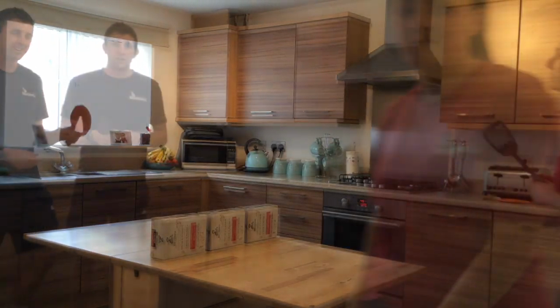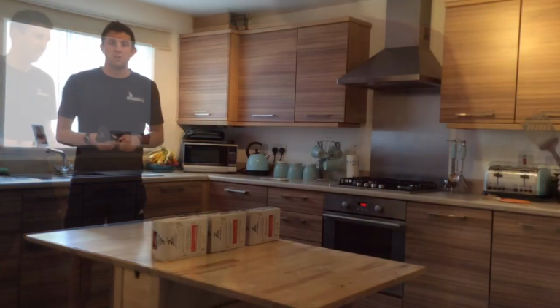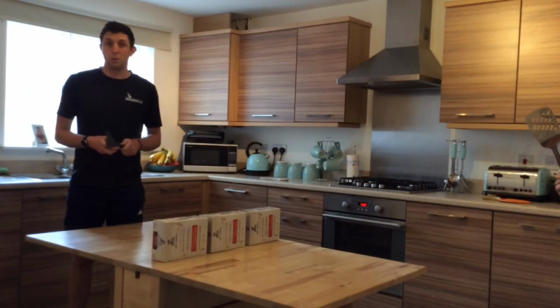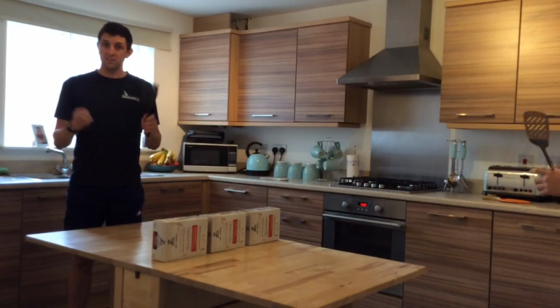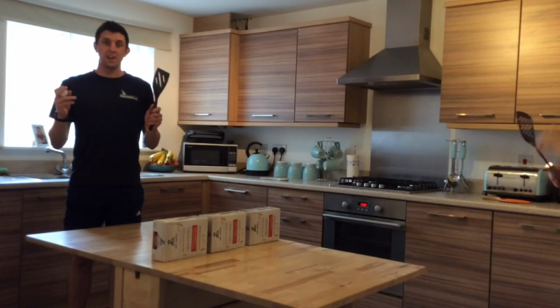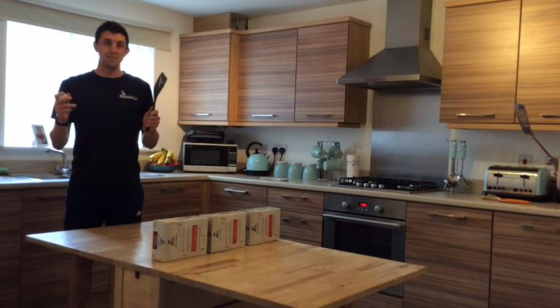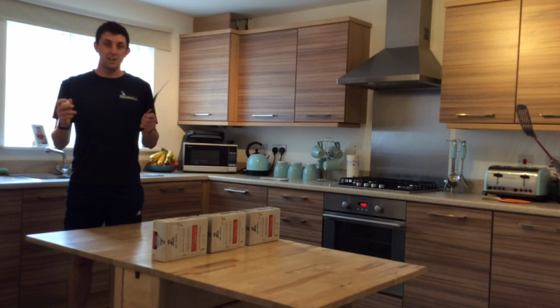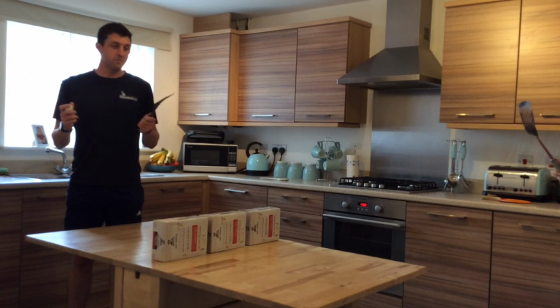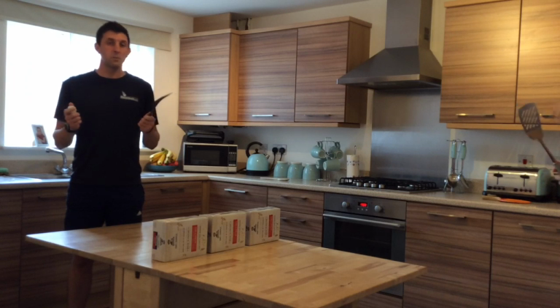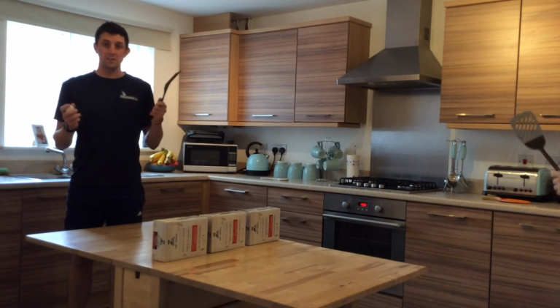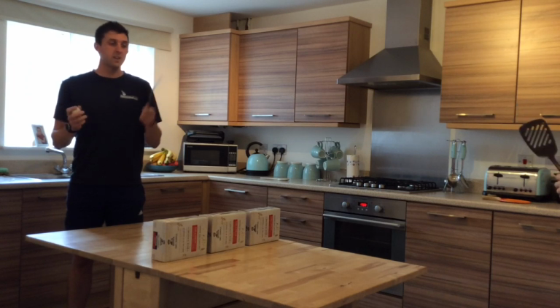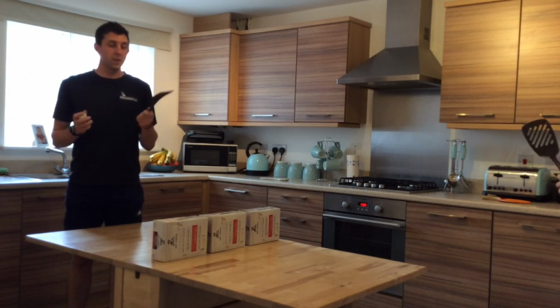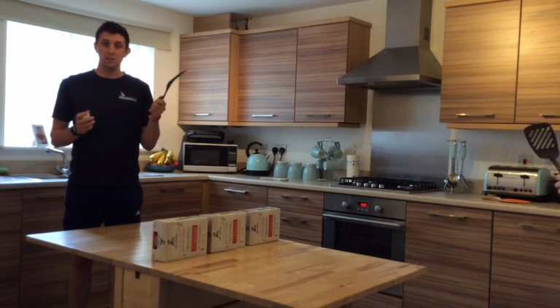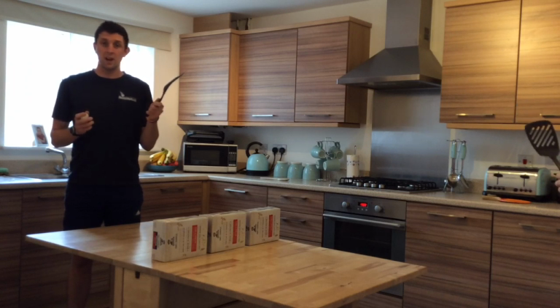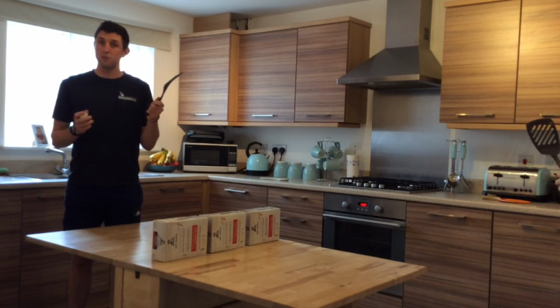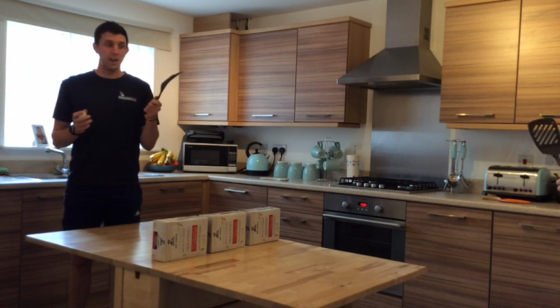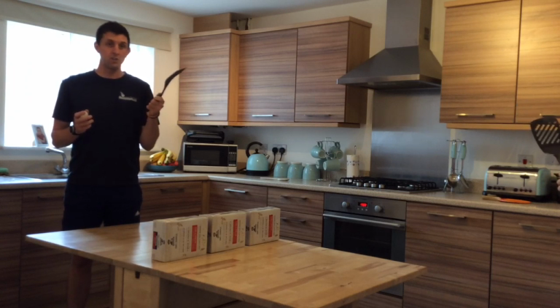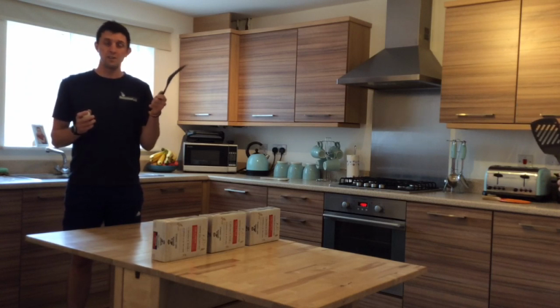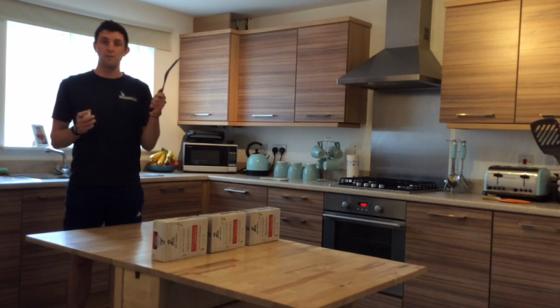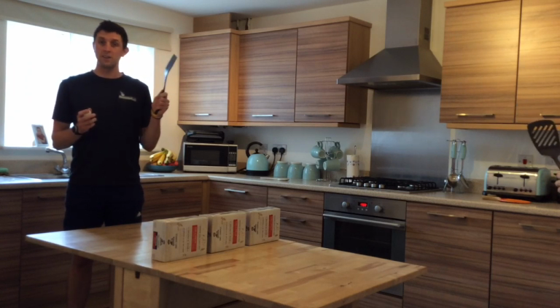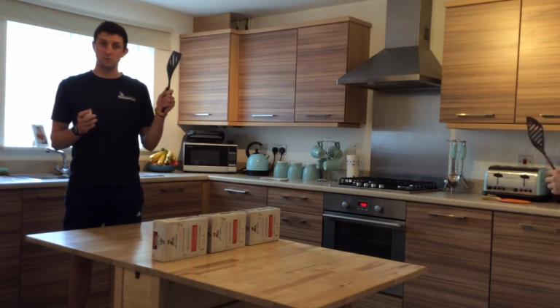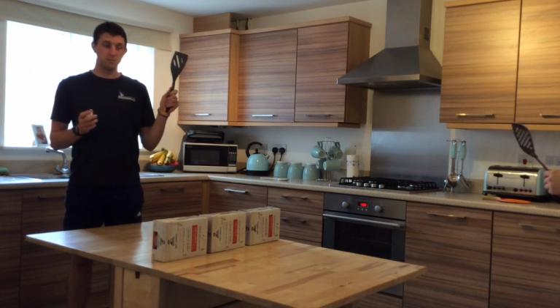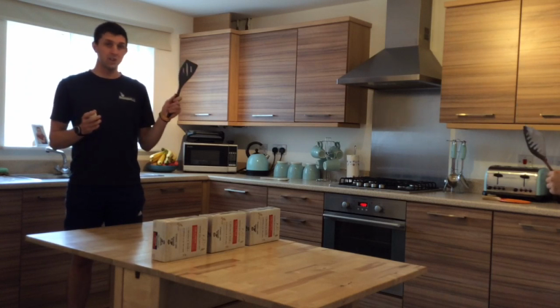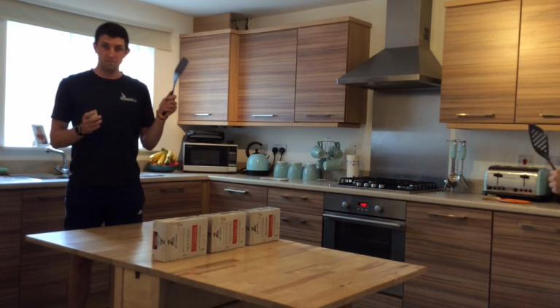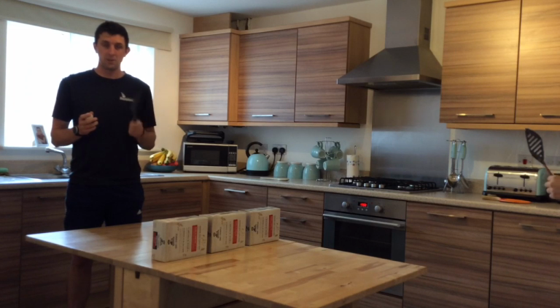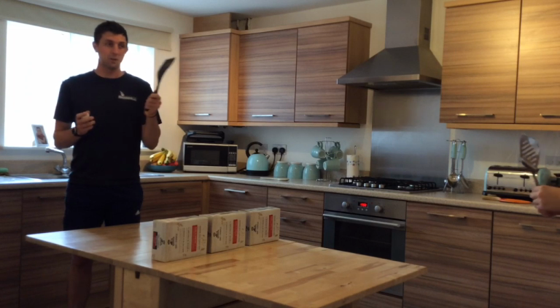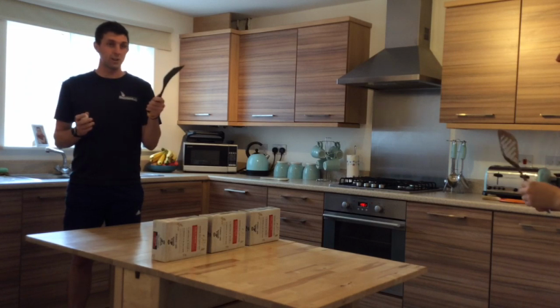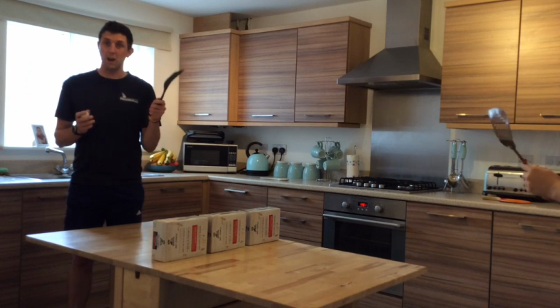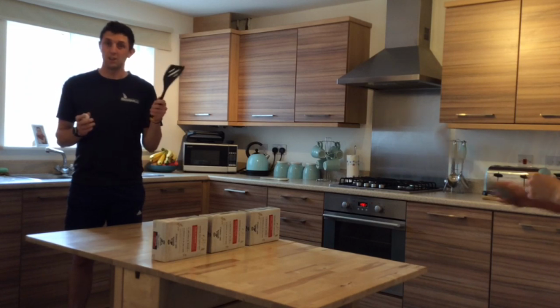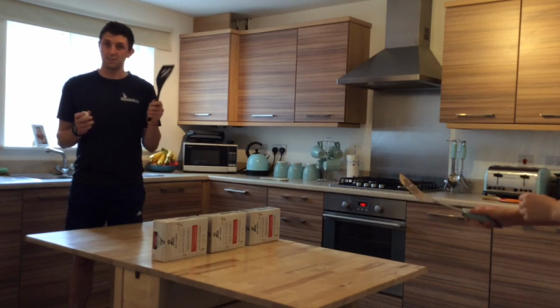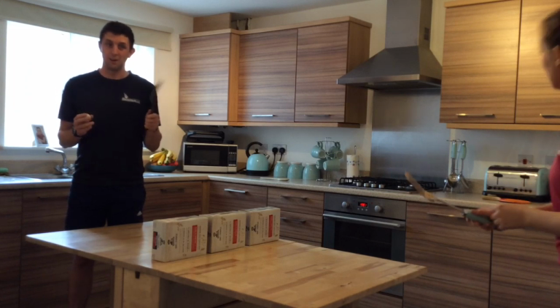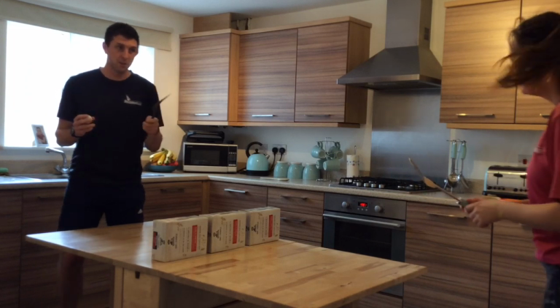To progress this activity we're going to see if we can have a few rallies using different items from the kitchen. We're going to try spatulas to start with.